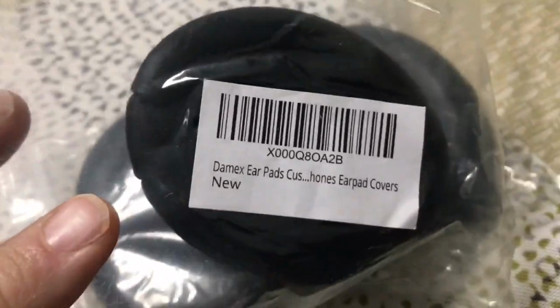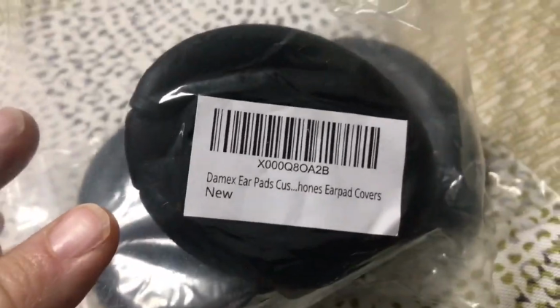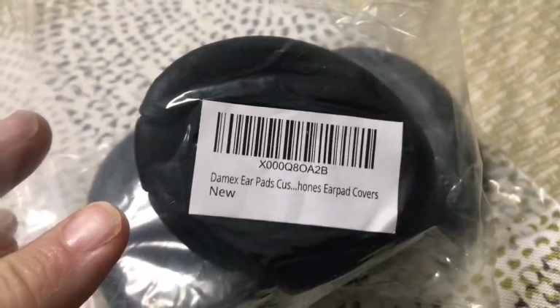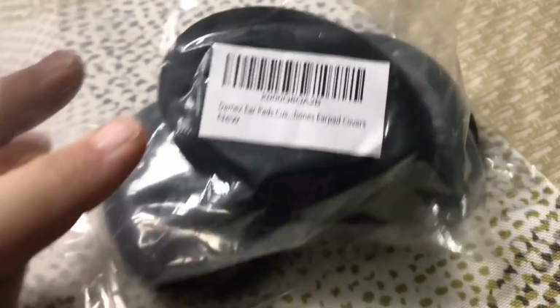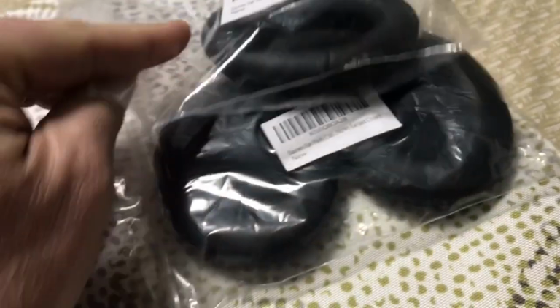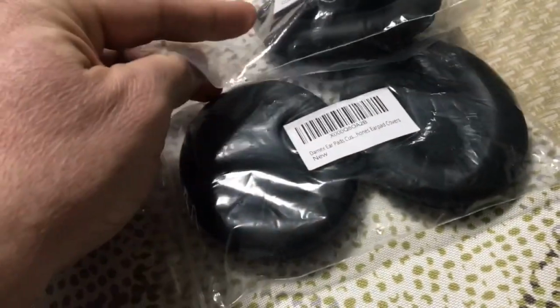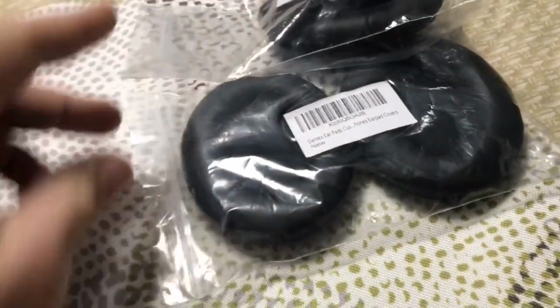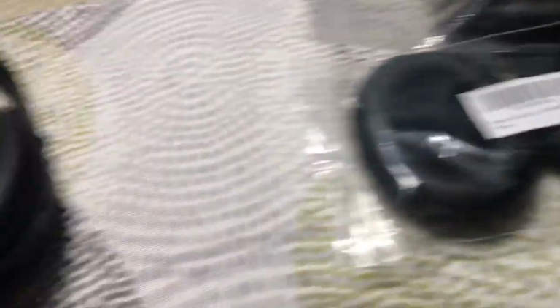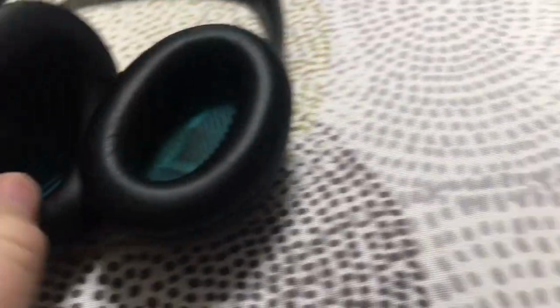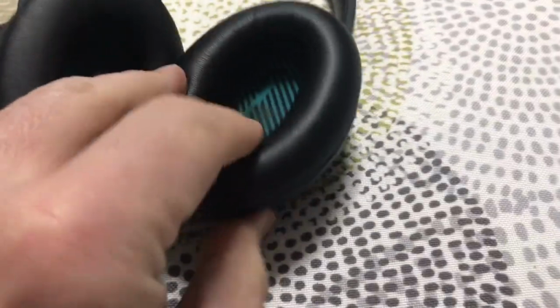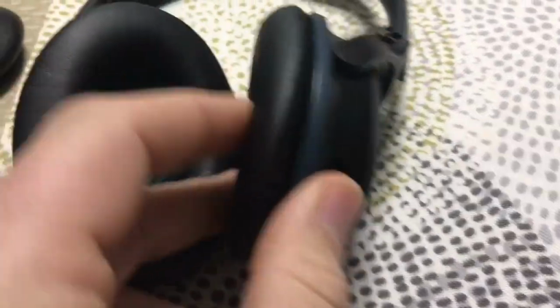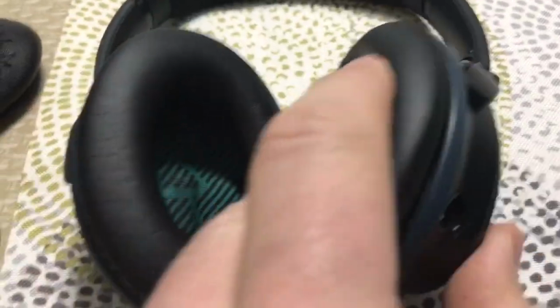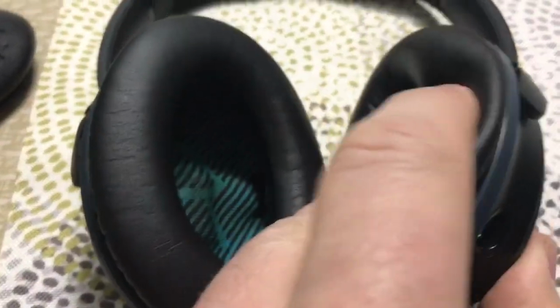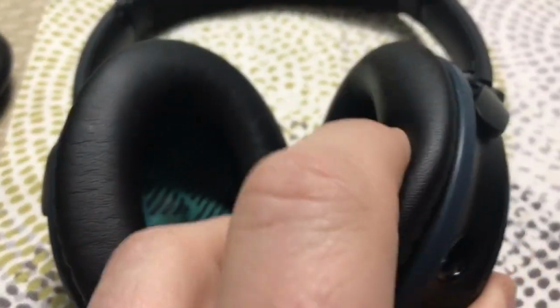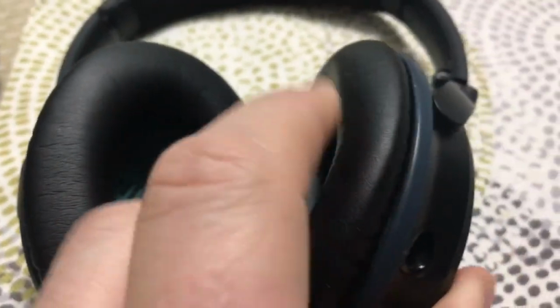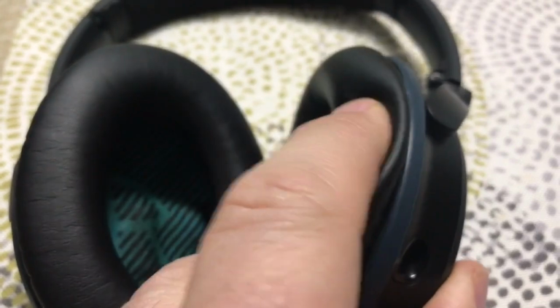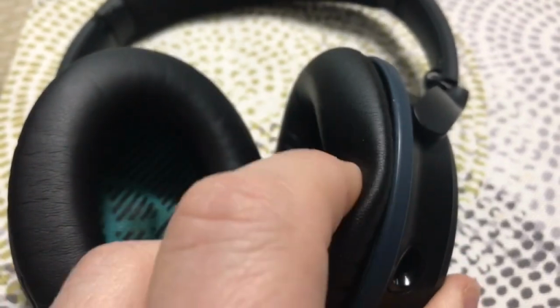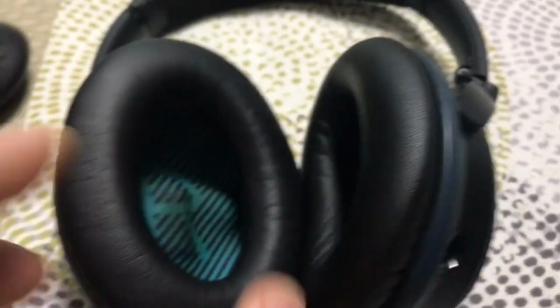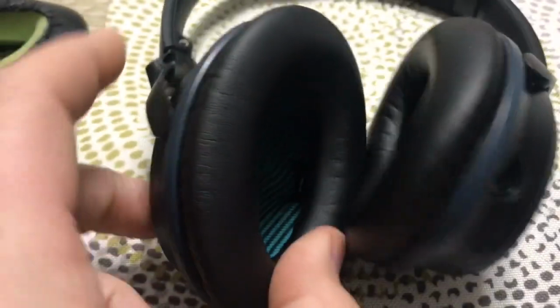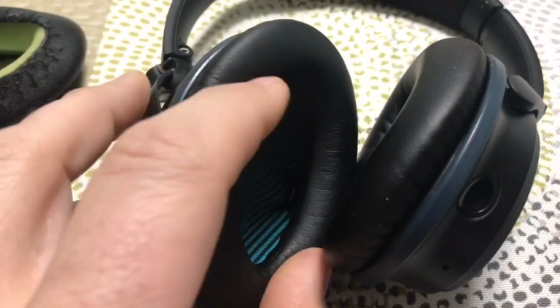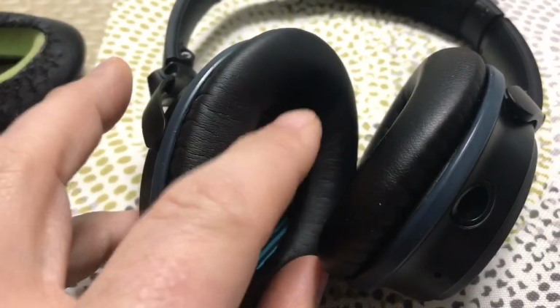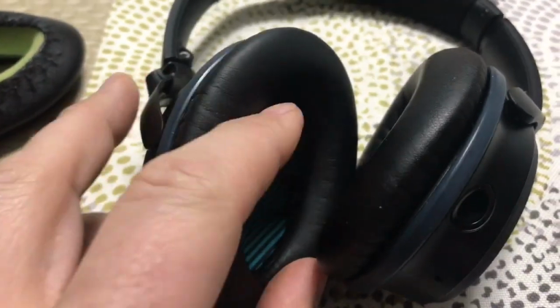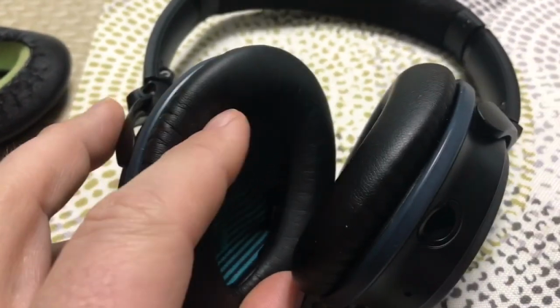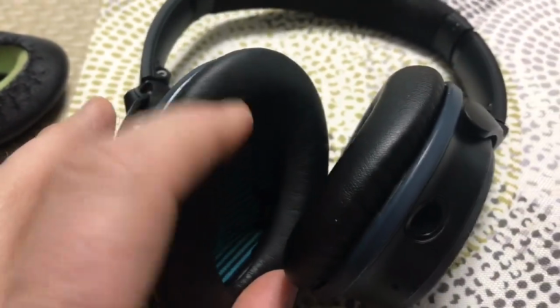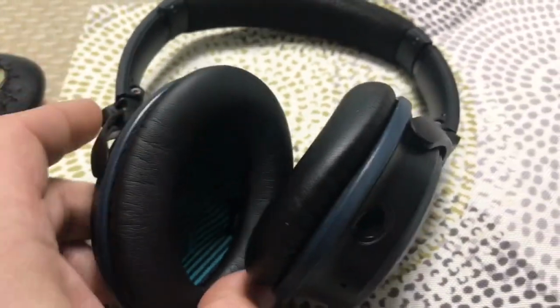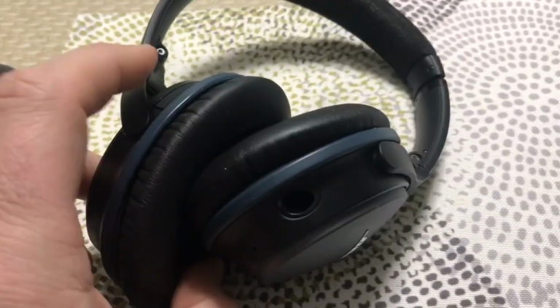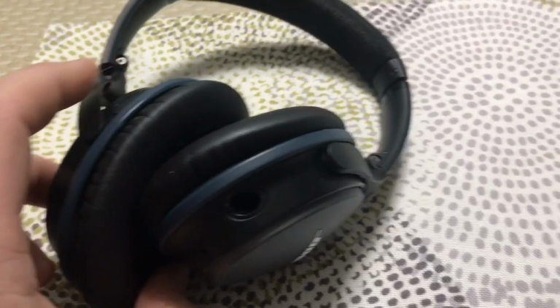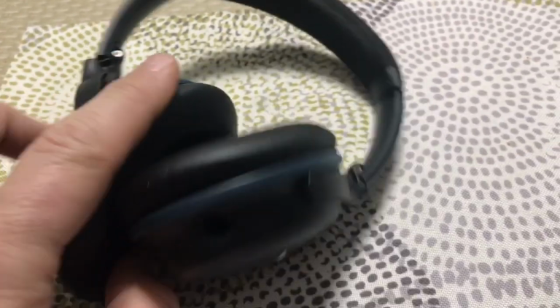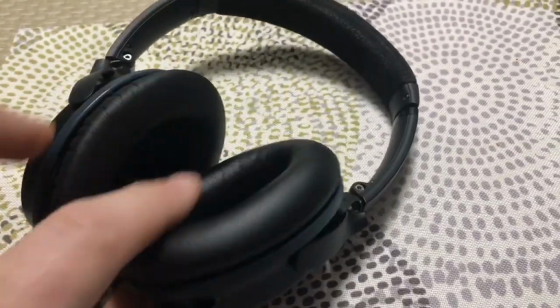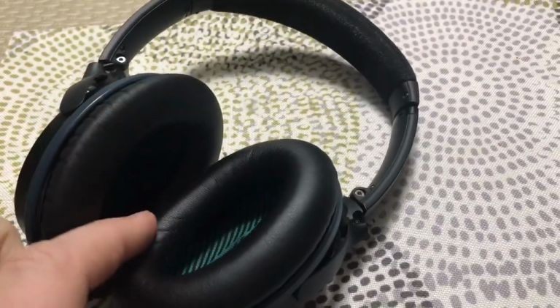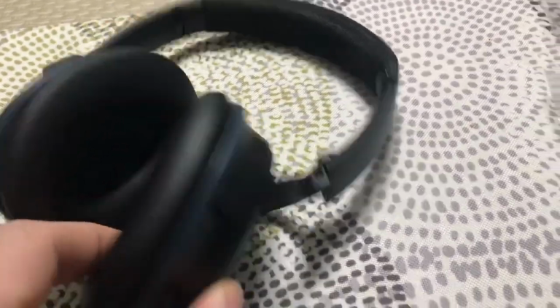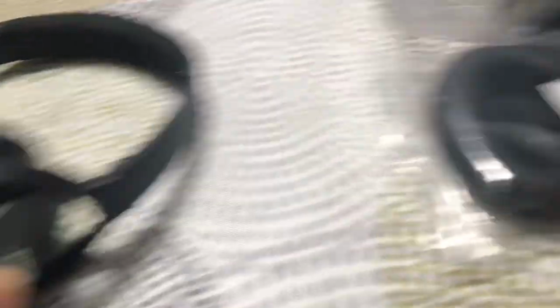They're not actually Bose — they're a little bit different. Bose is really super comfortable and these are almost as comfortable, but for 10 bucks a pair you can't beat it.